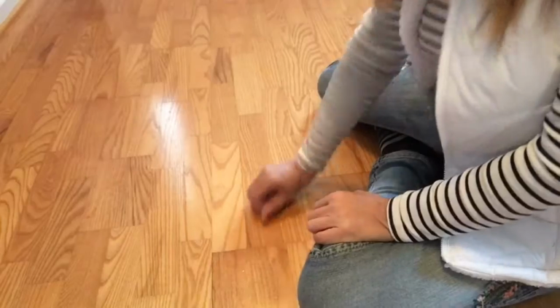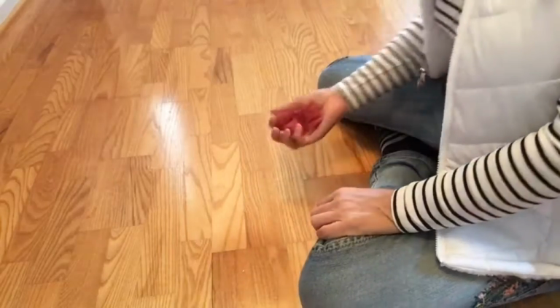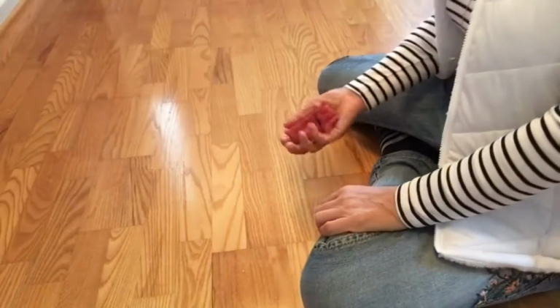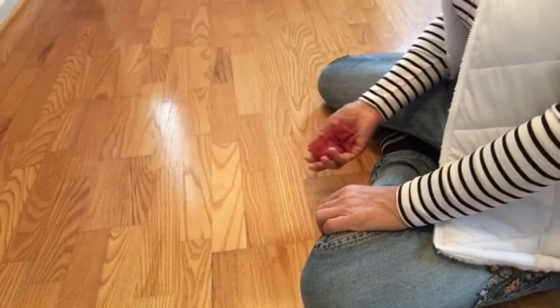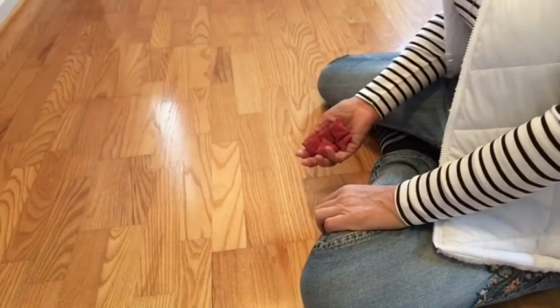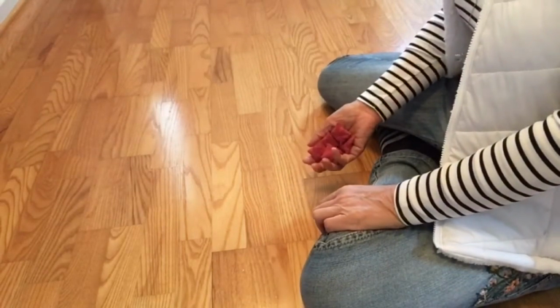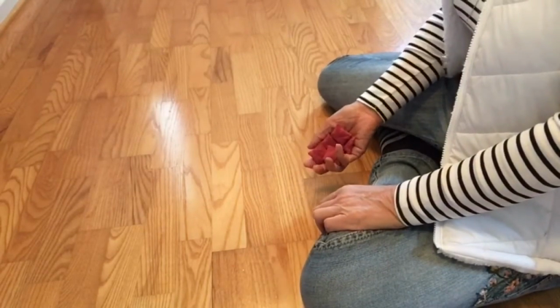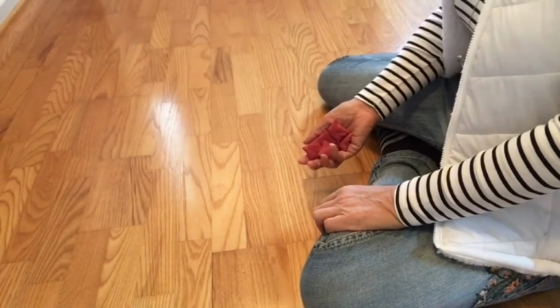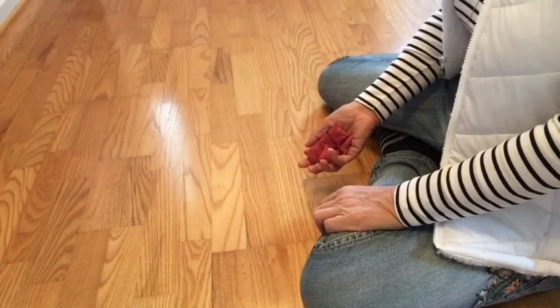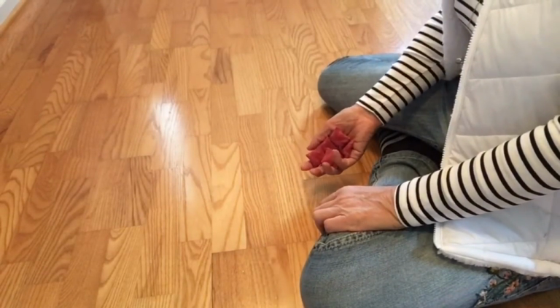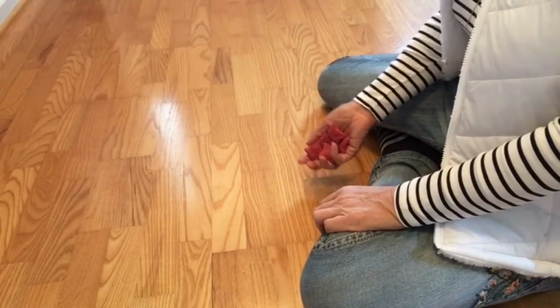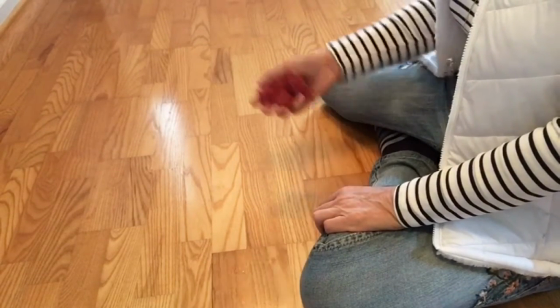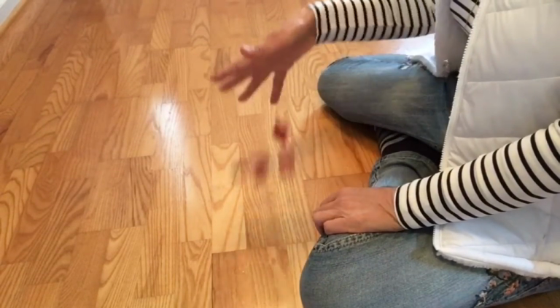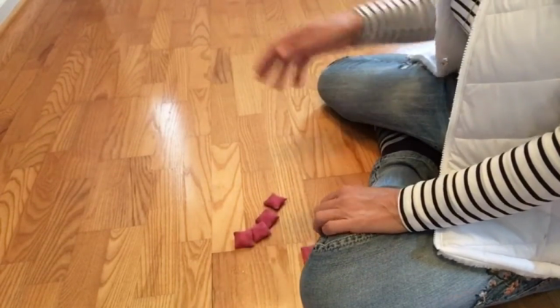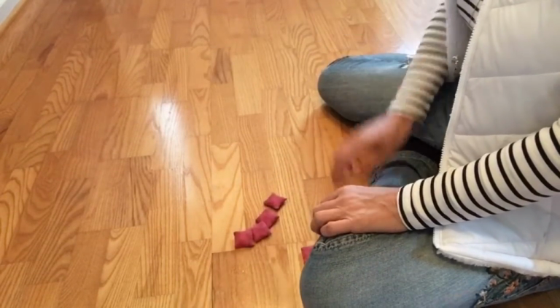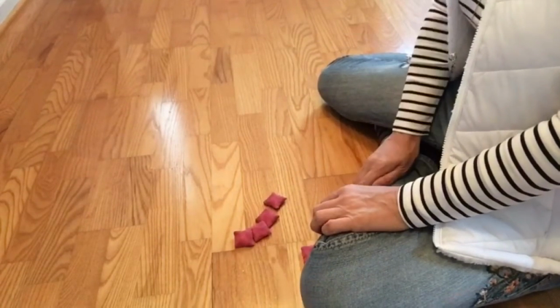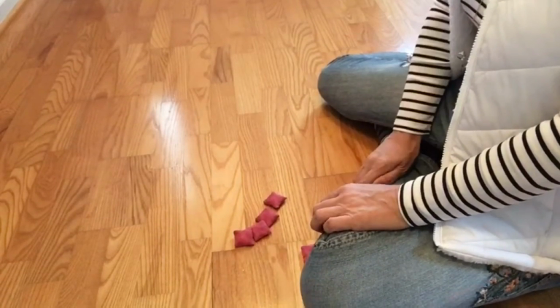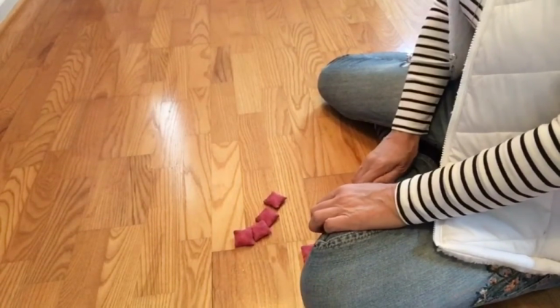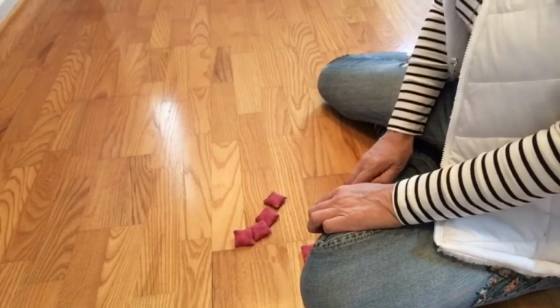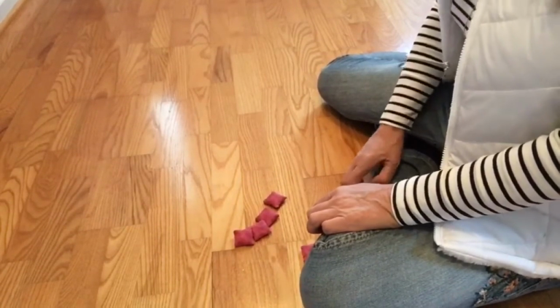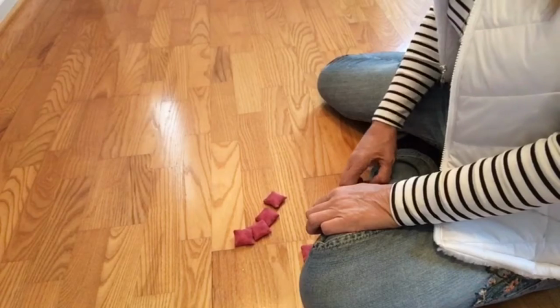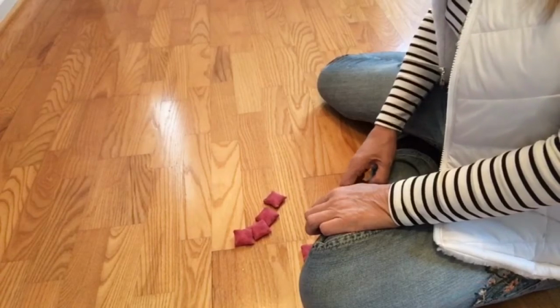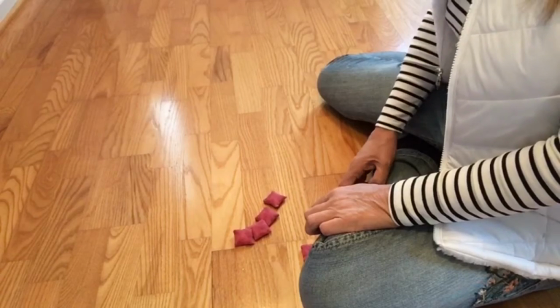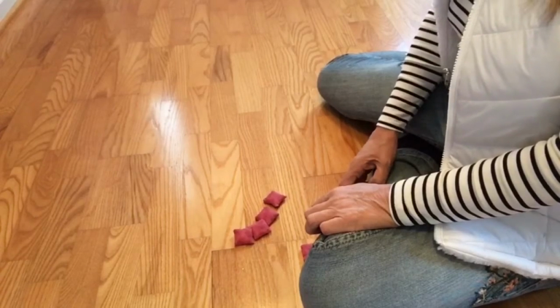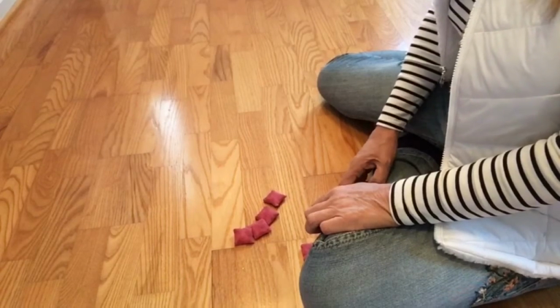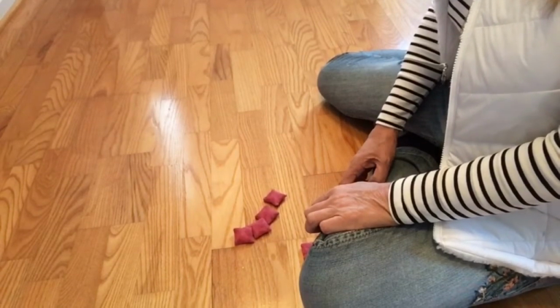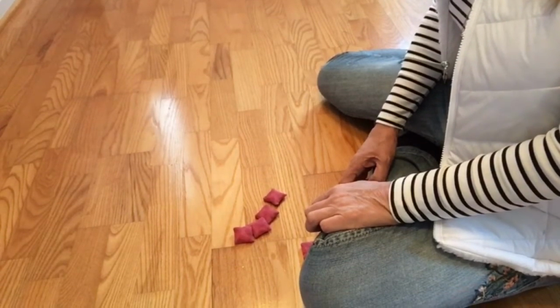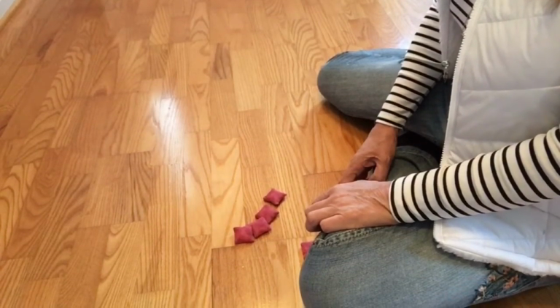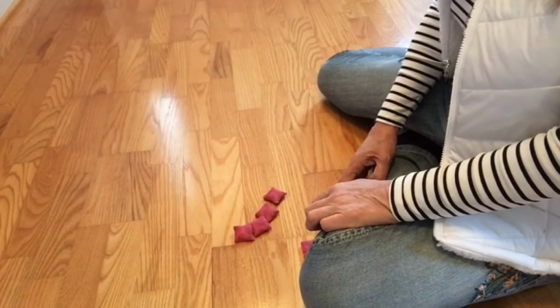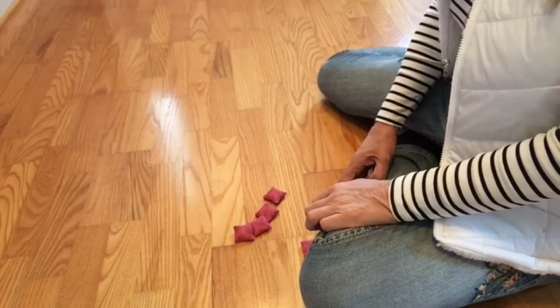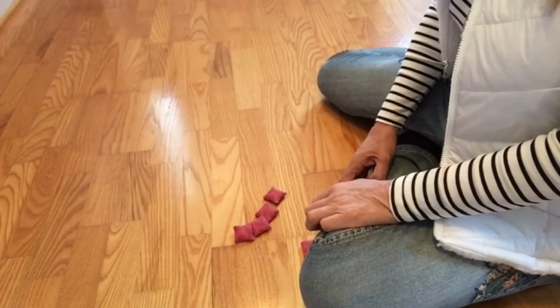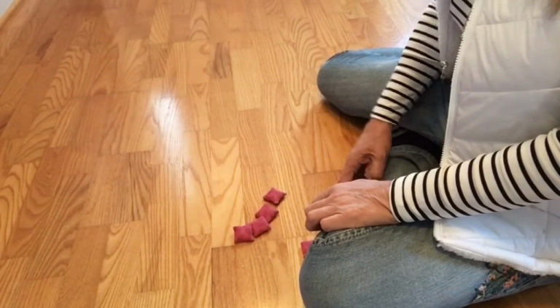This is Hazel's game. How do you play? You play by throwing all five tiny pillows on the floor and then you pick them up one by one.